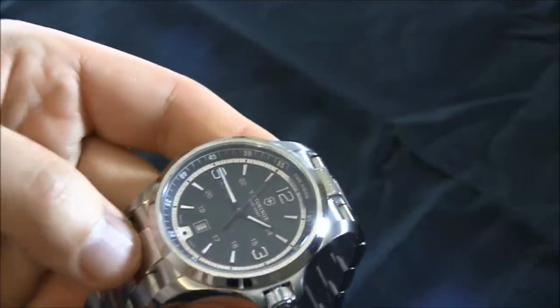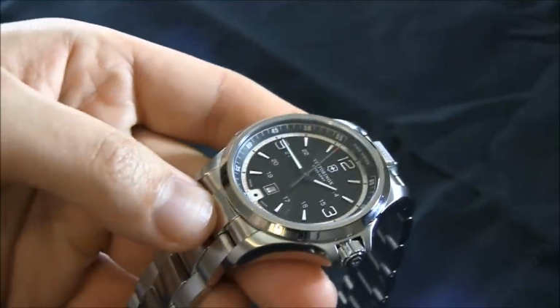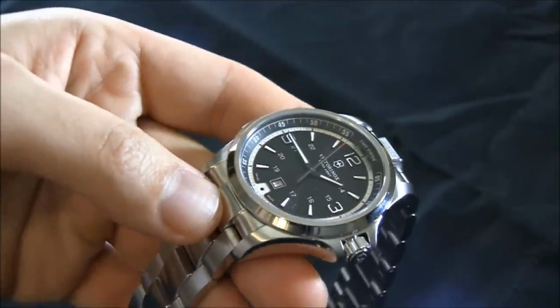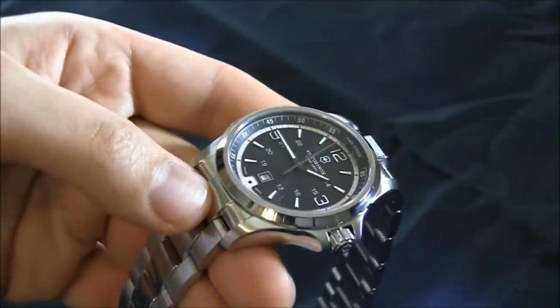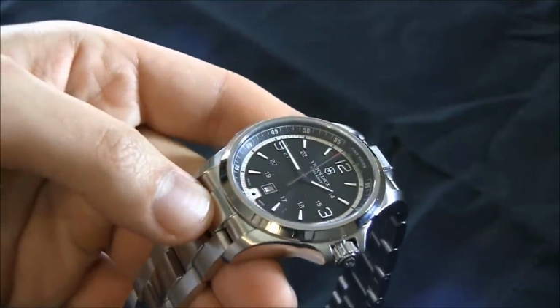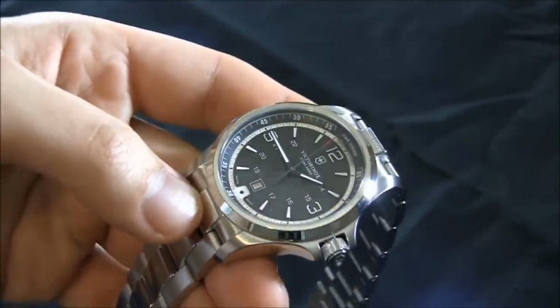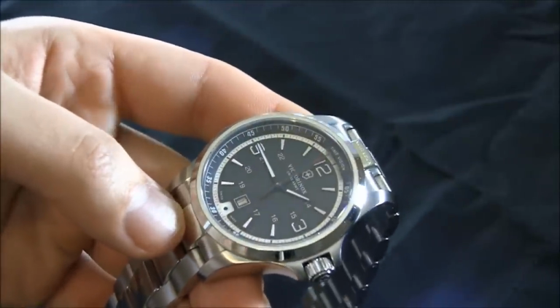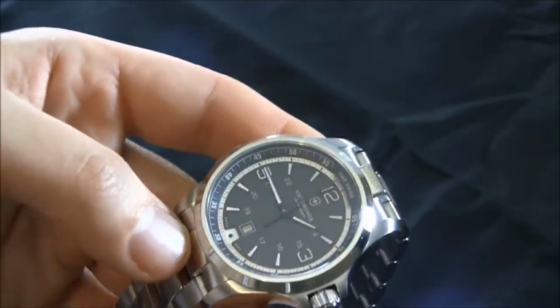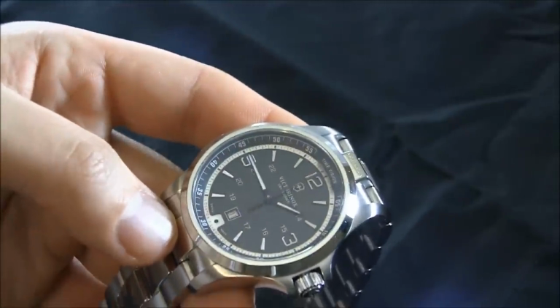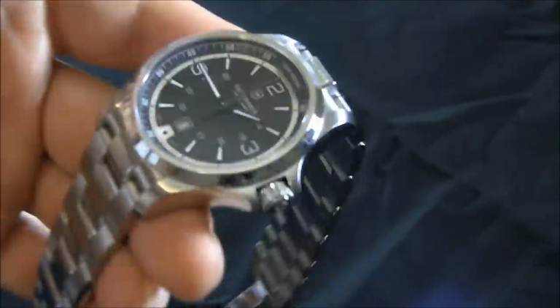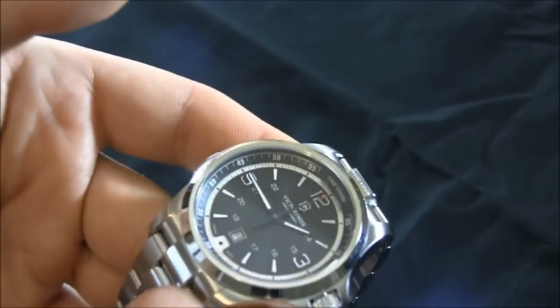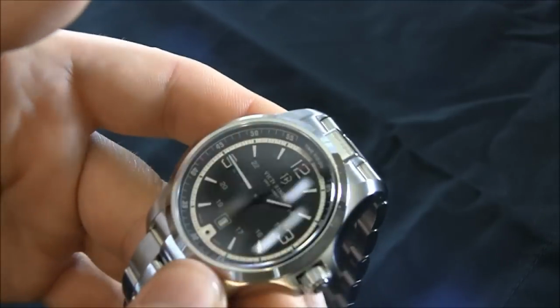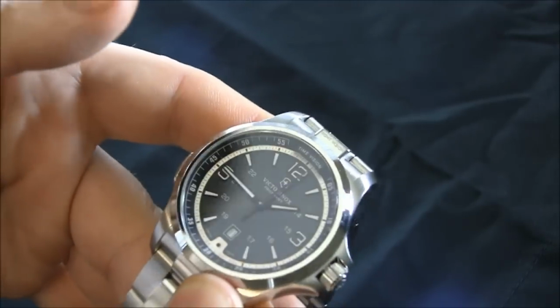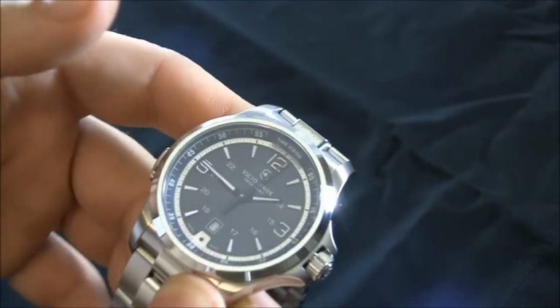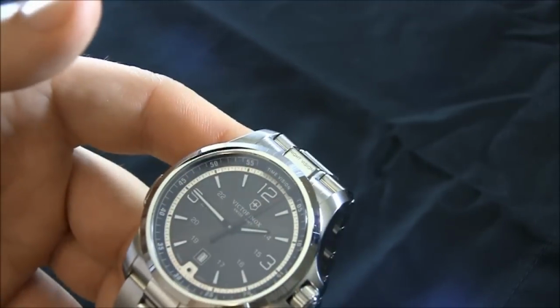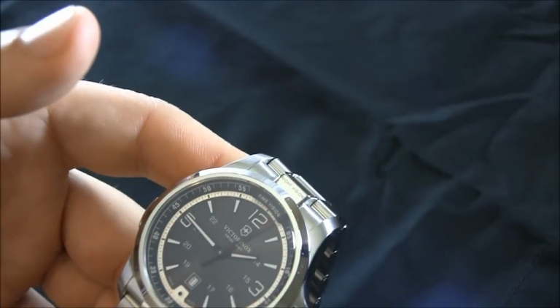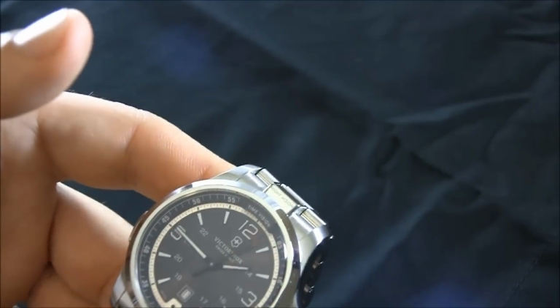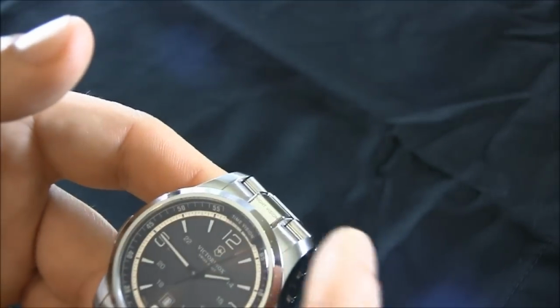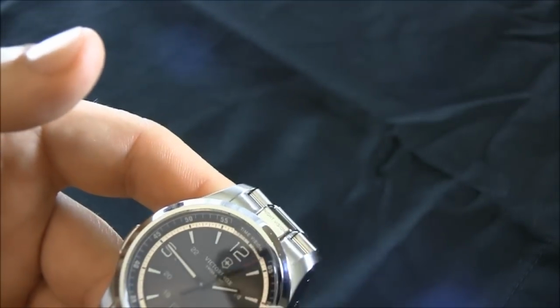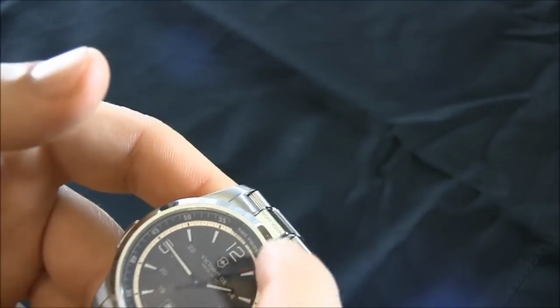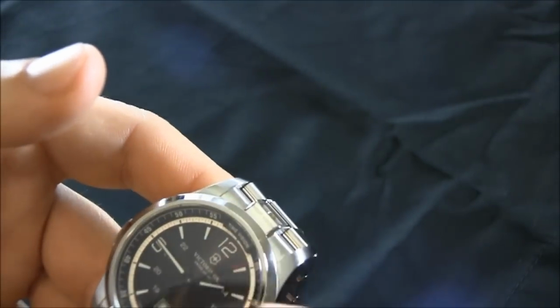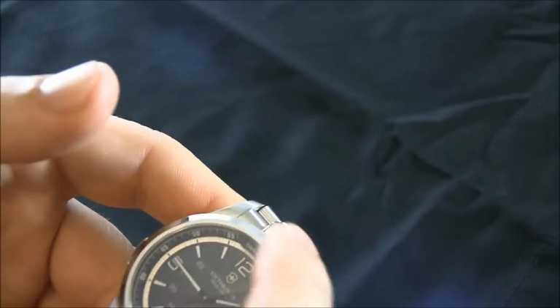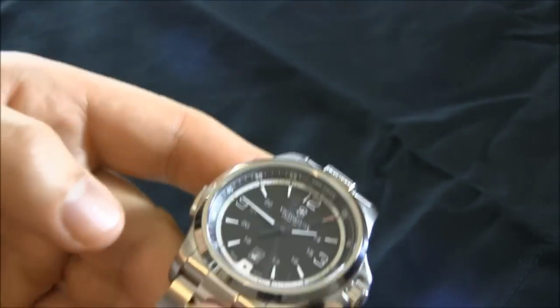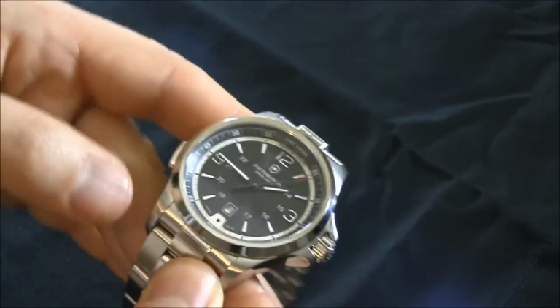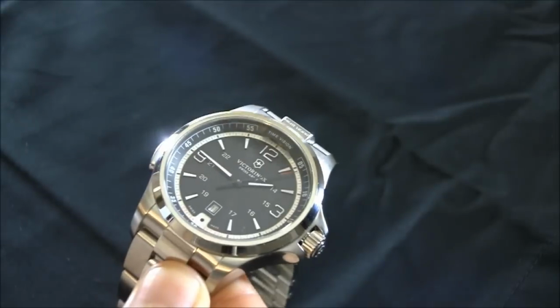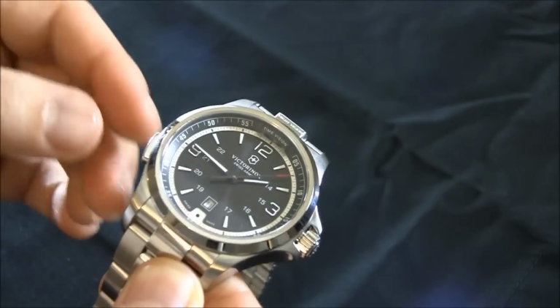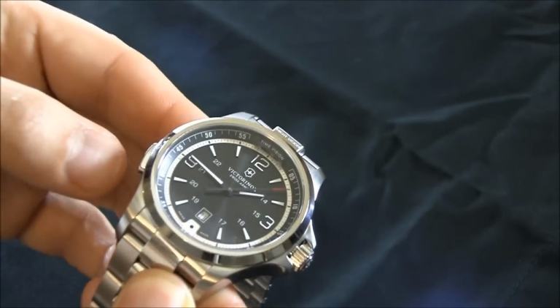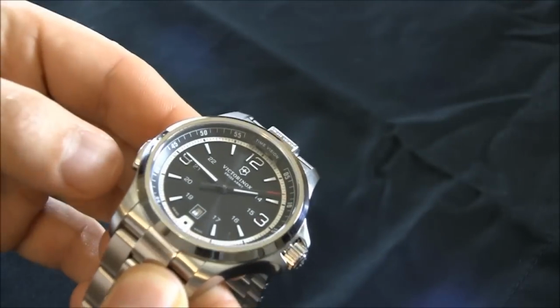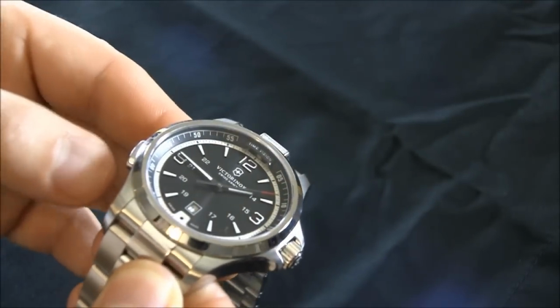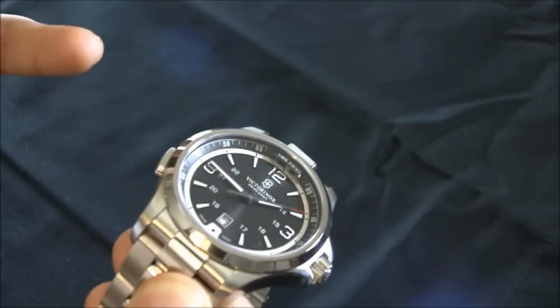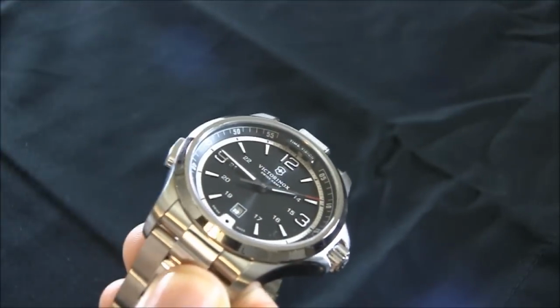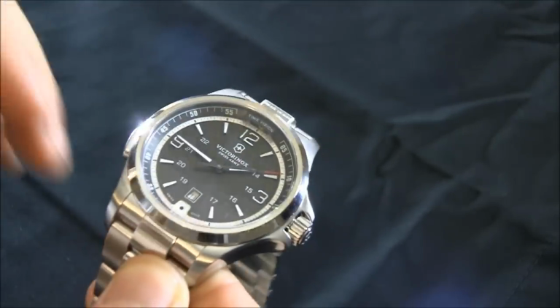Watches from brands like MTM that have lights can be recharged on a base — that's something that's missing here. But if you use it every once in a while, not every single day, you should probably get at least a year out of the lighting portion.